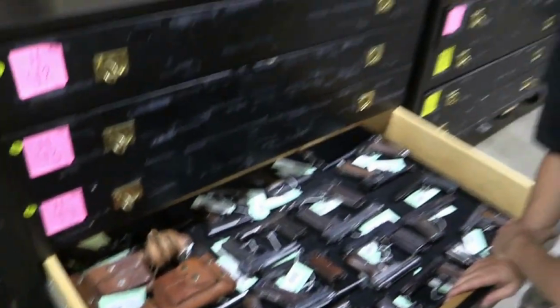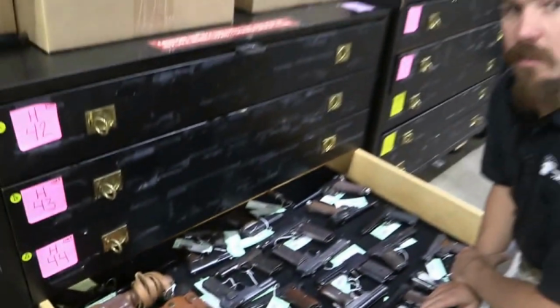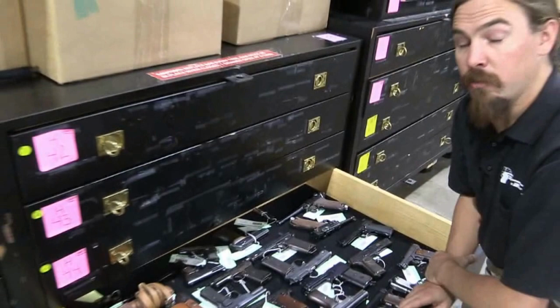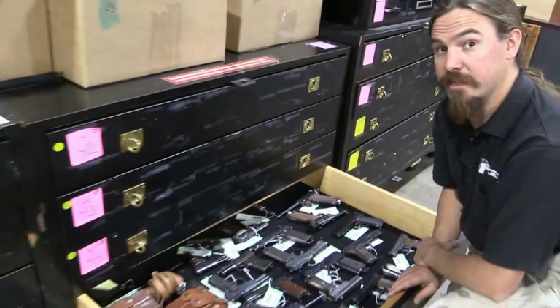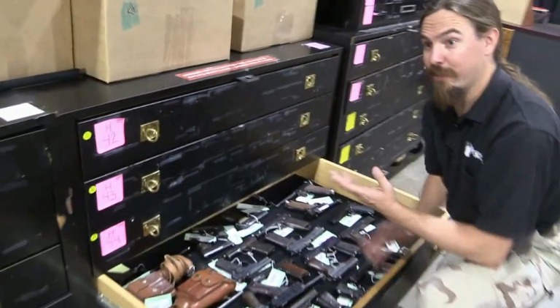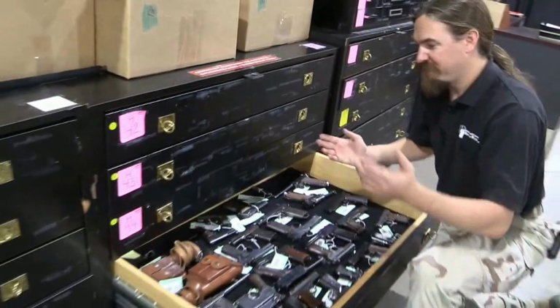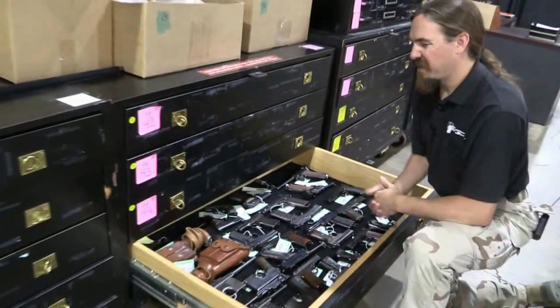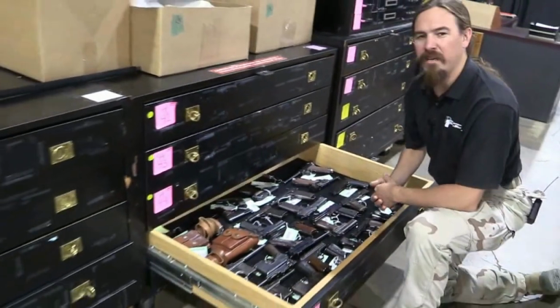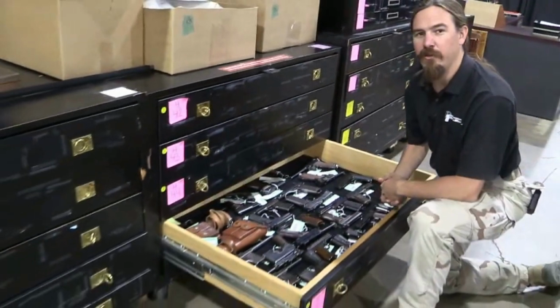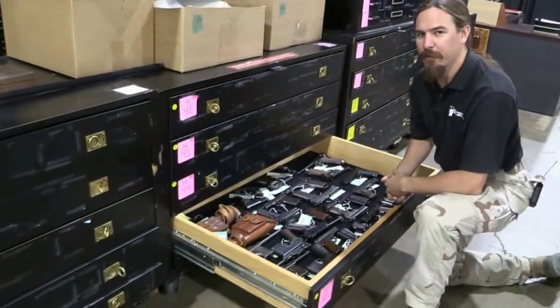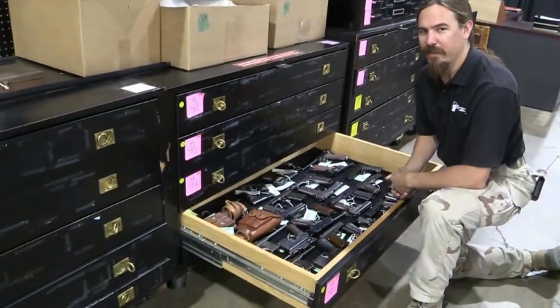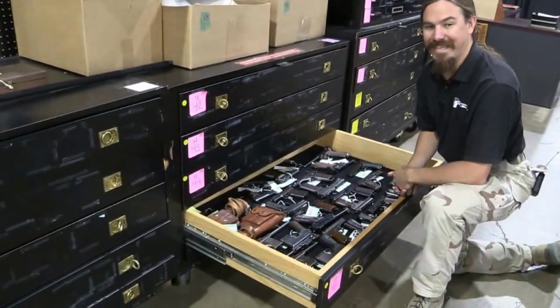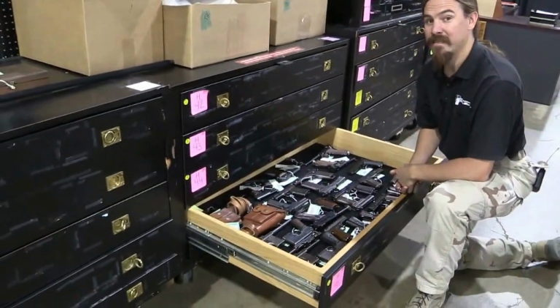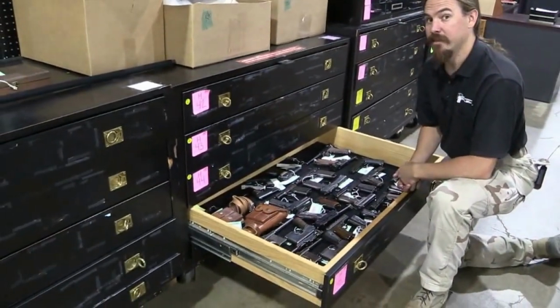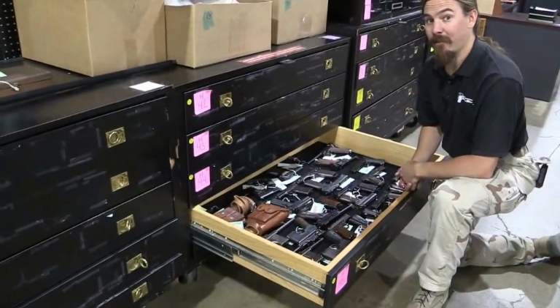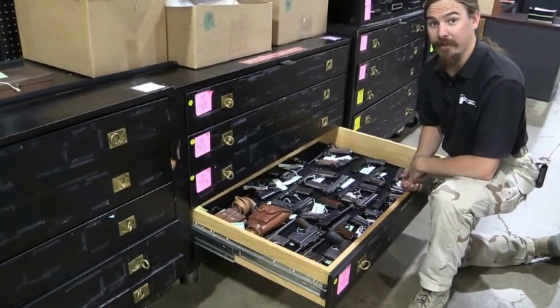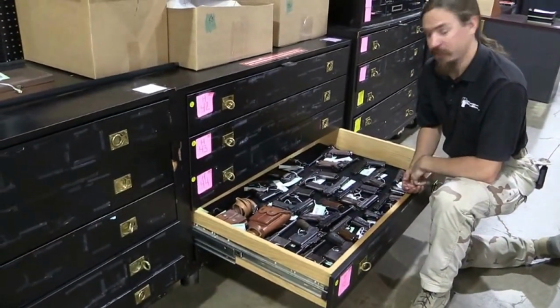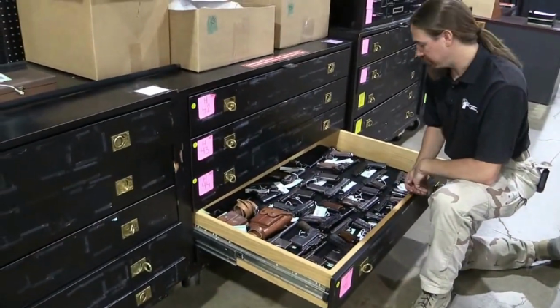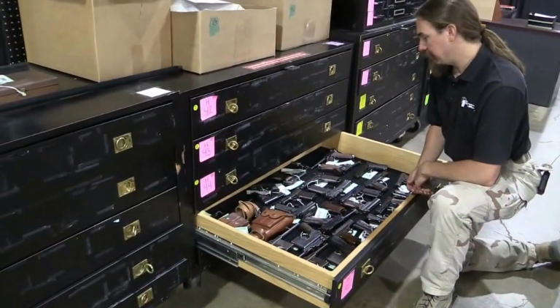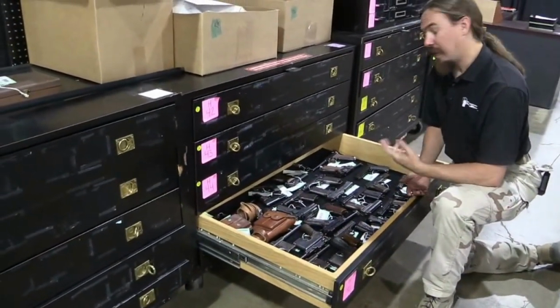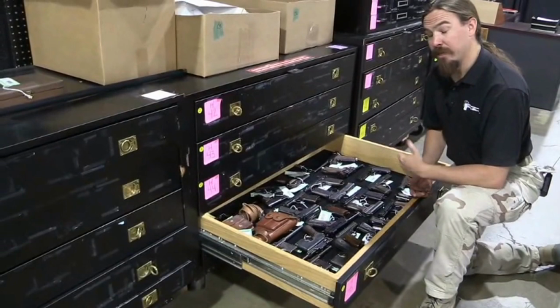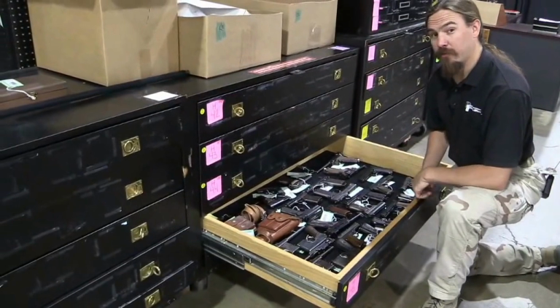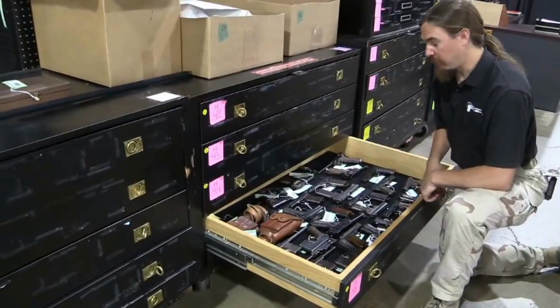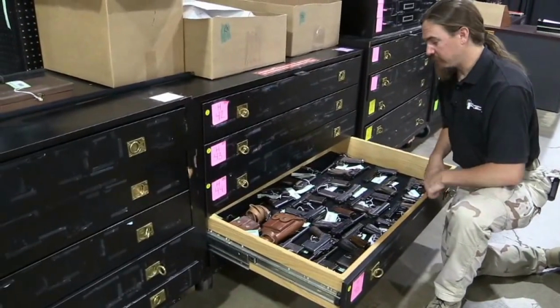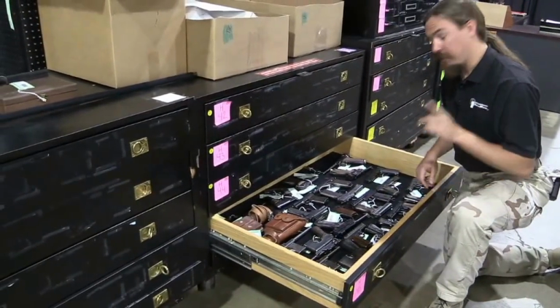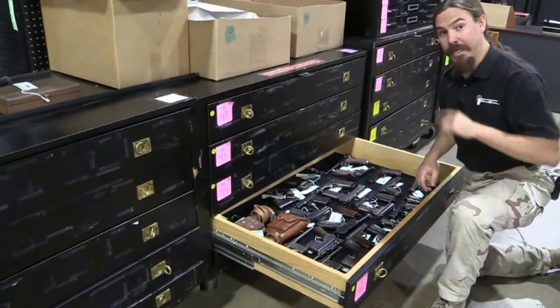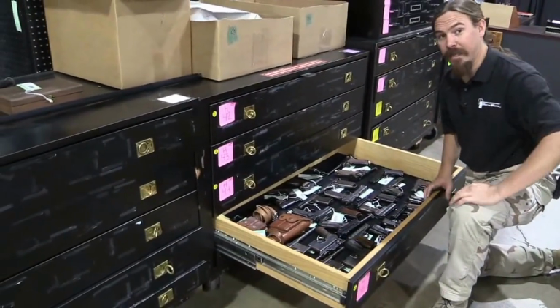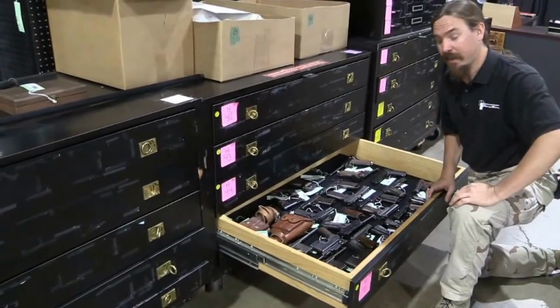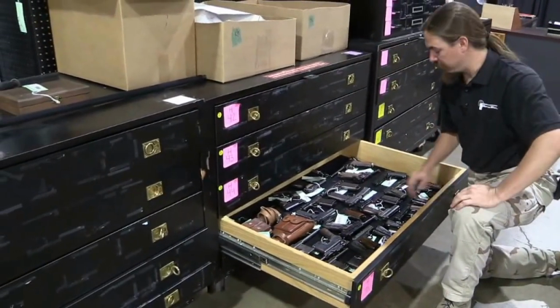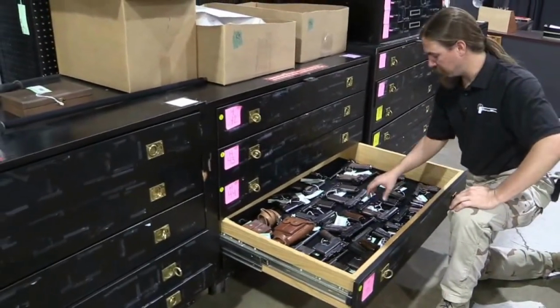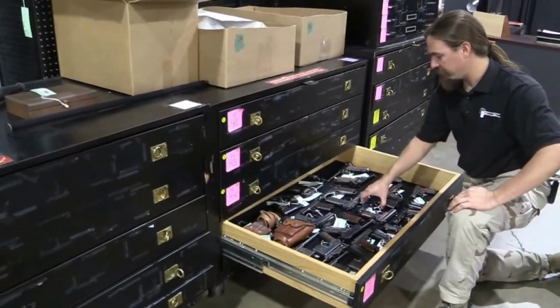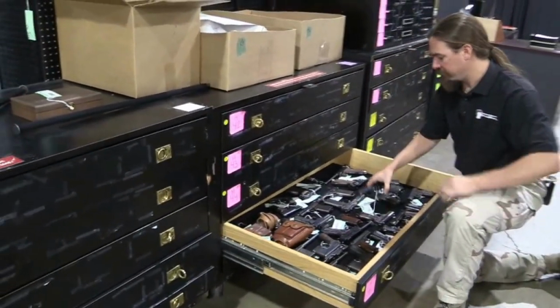I hope you guys enjoyed a quick view here of the insides of the Rock Island Auction House. I'm only here for a little while, so I need to get back to doing some more gun videos. I'll talk to you guys later.